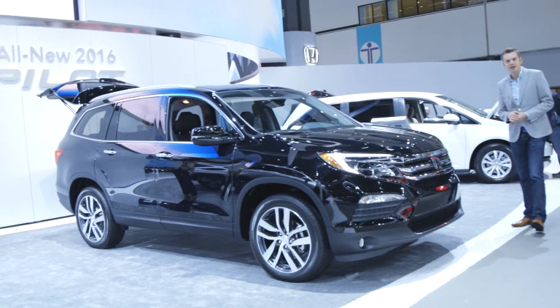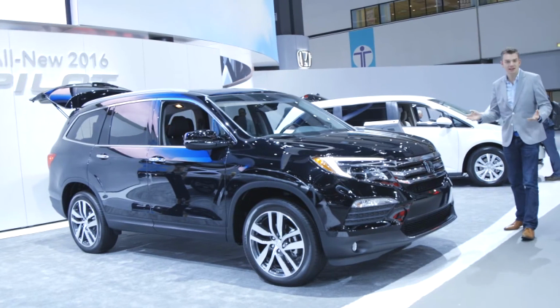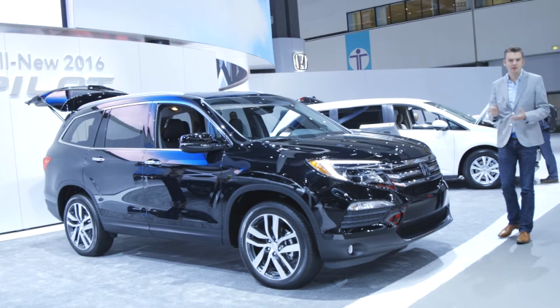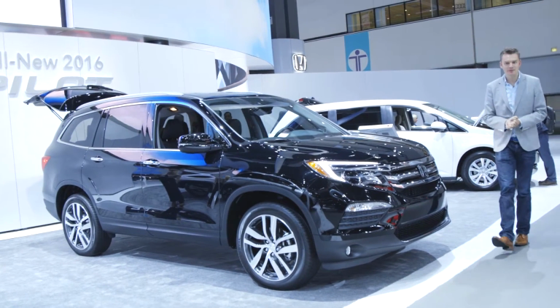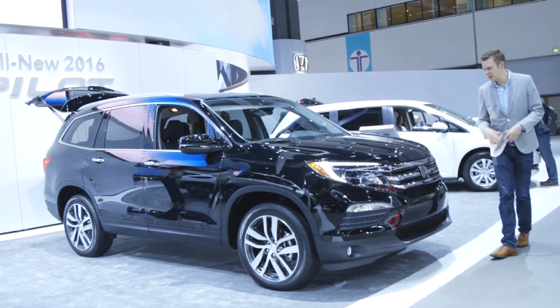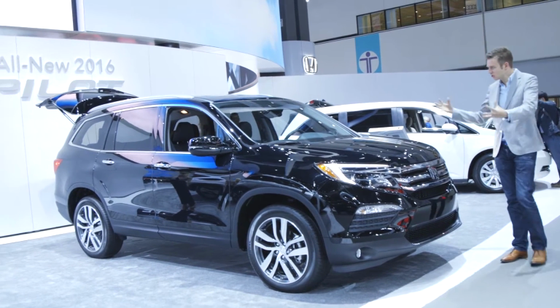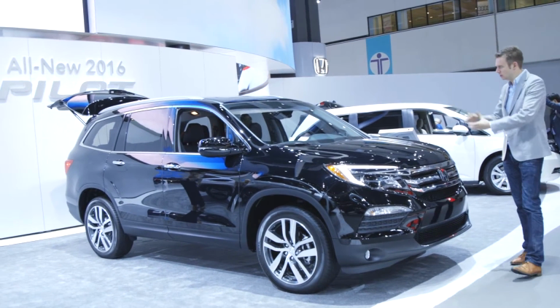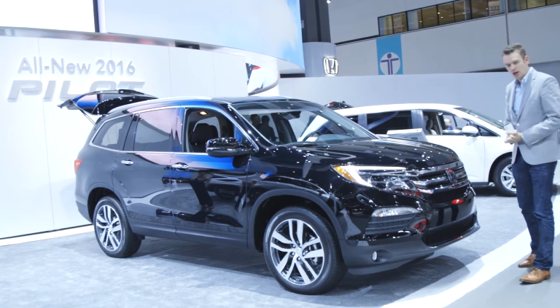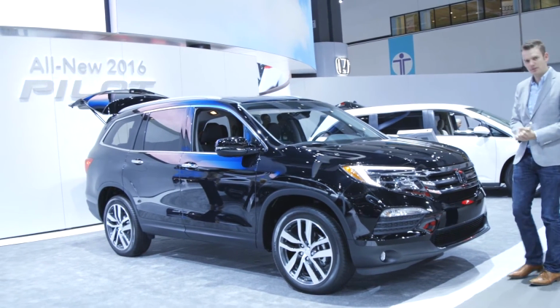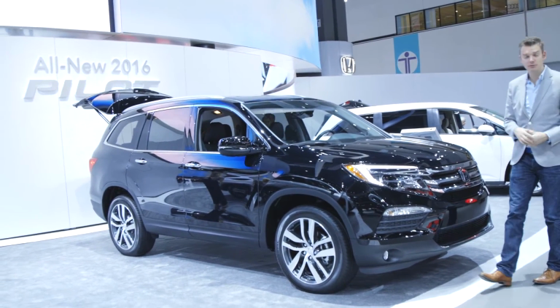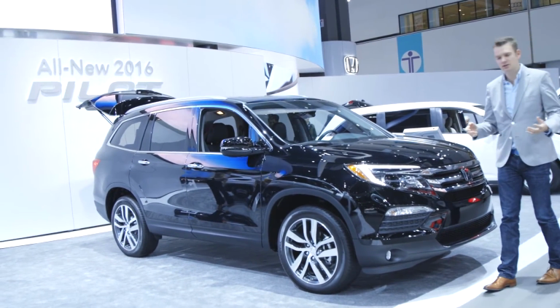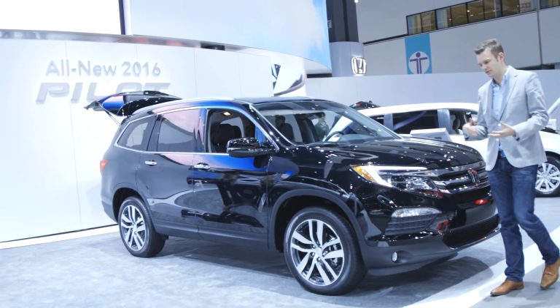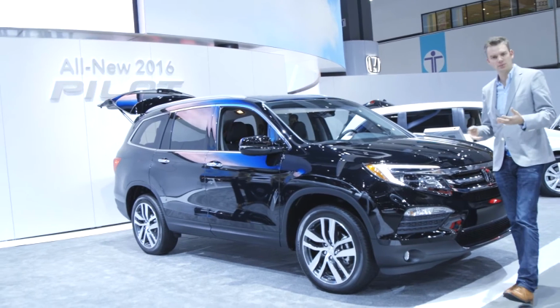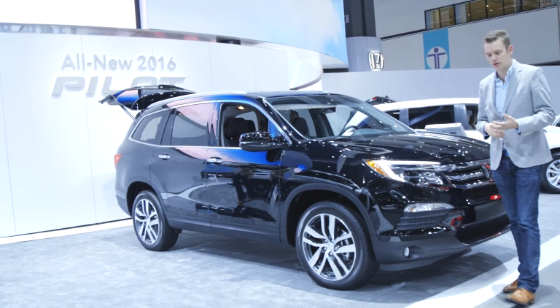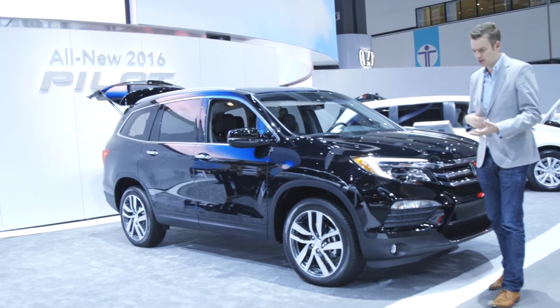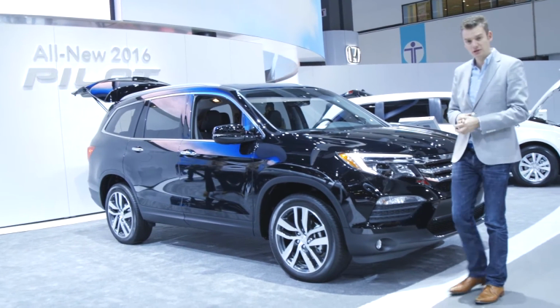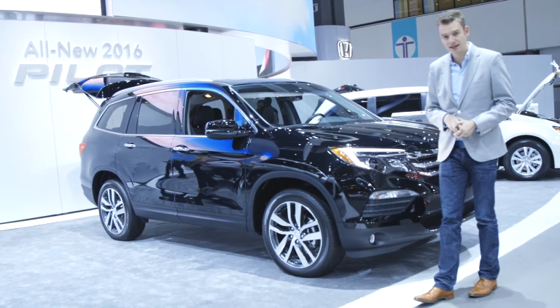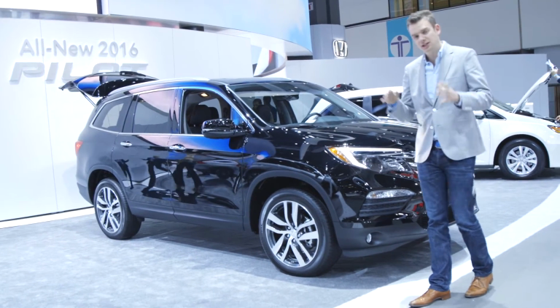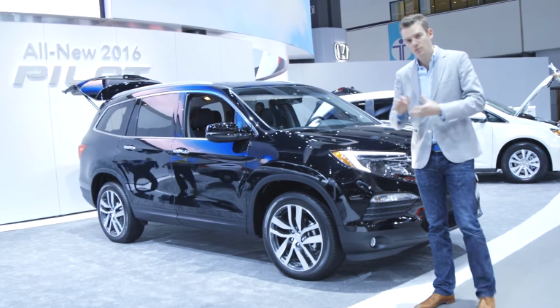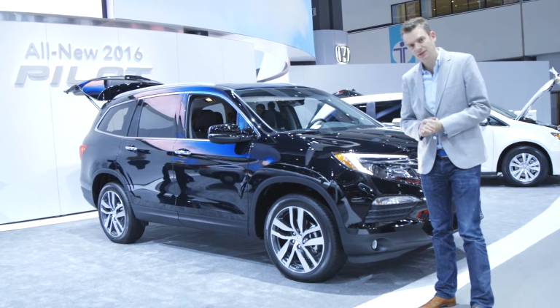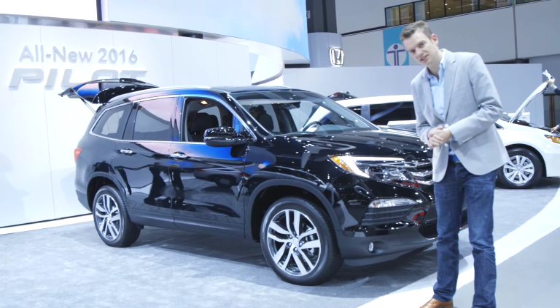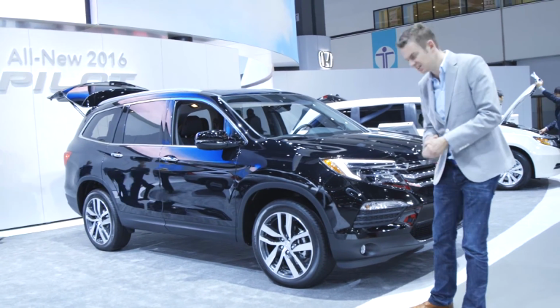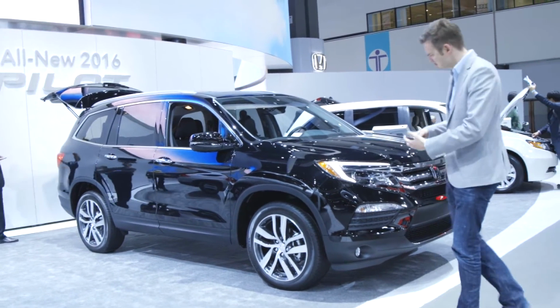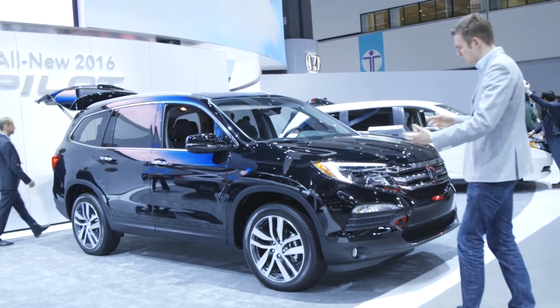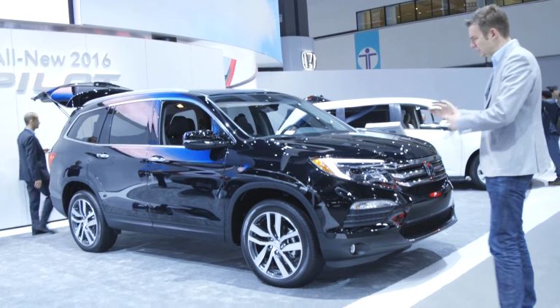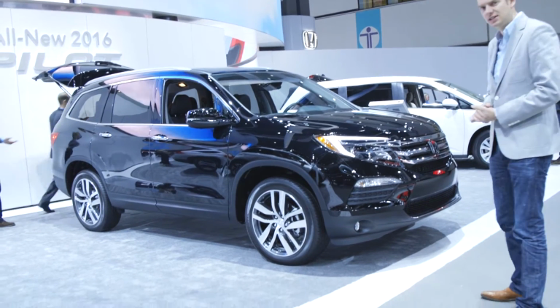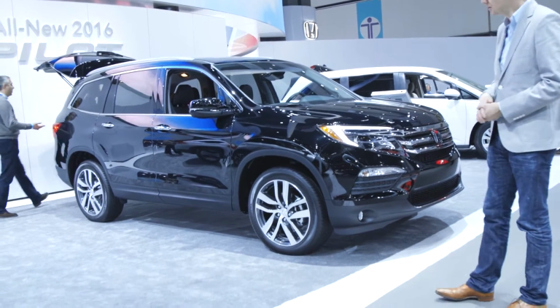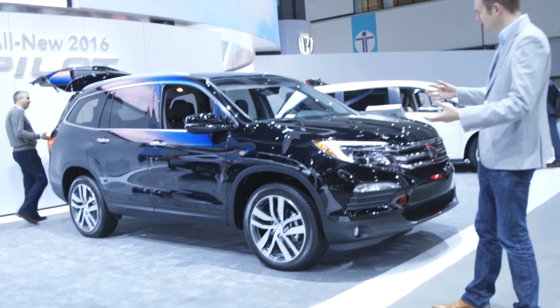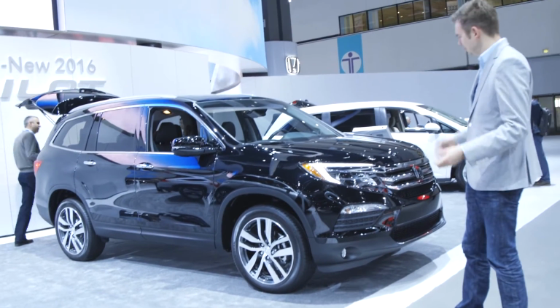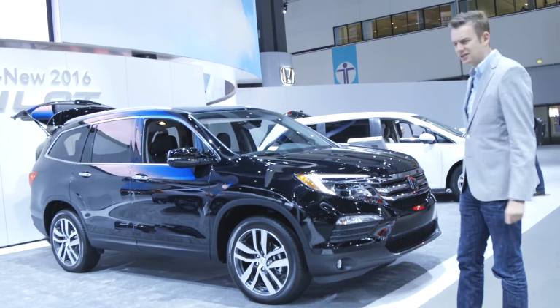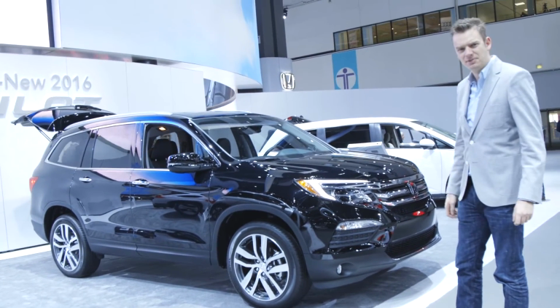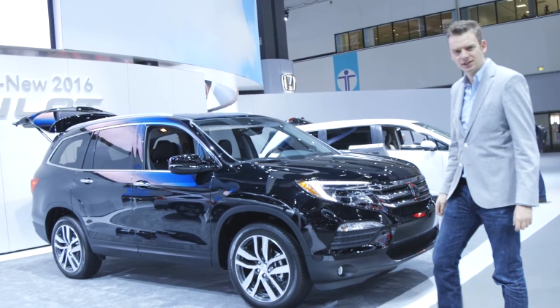This is Alistair Weaver at Edmunds with a gigantic new Honda Pilot, a rival to the Ford Explorer and the Toyota Highlander. It's been comprehensively redesigned and it's less boxy than its predecessor, but to be honest, it's not exactly beautiful, is it?